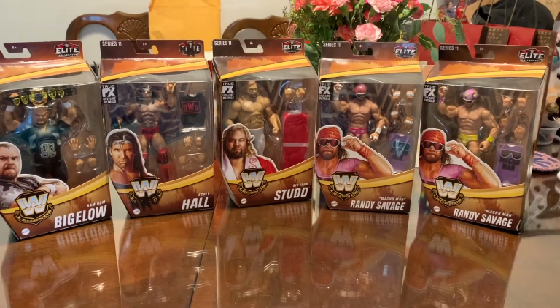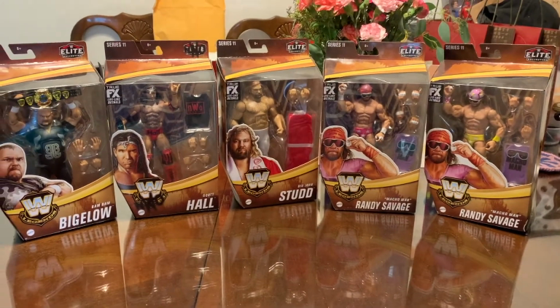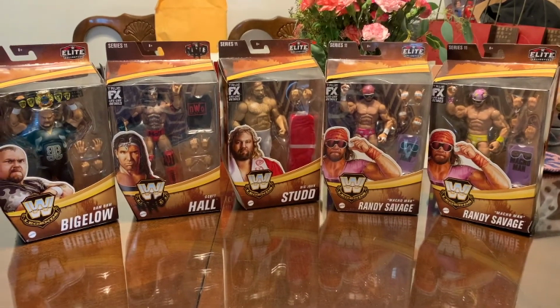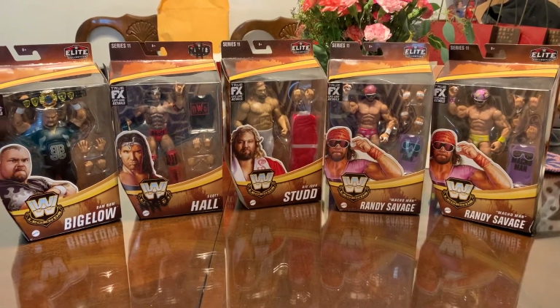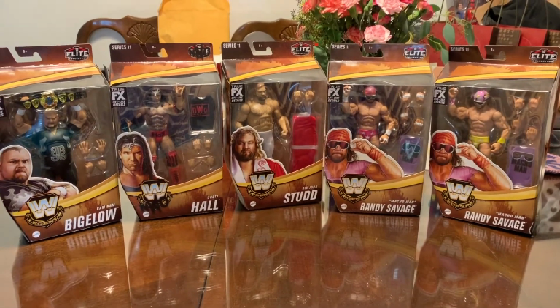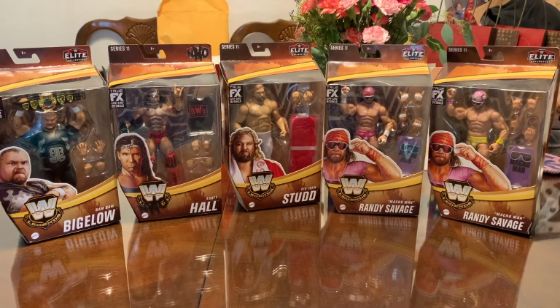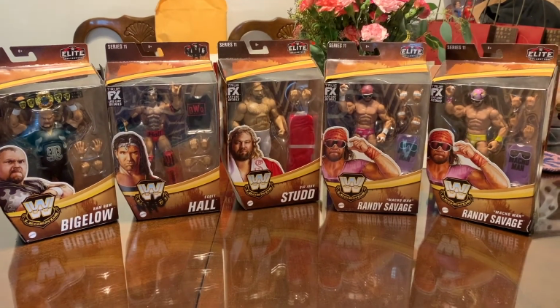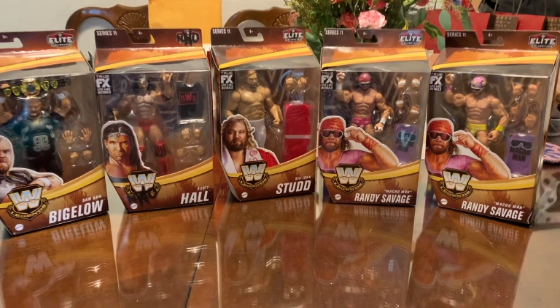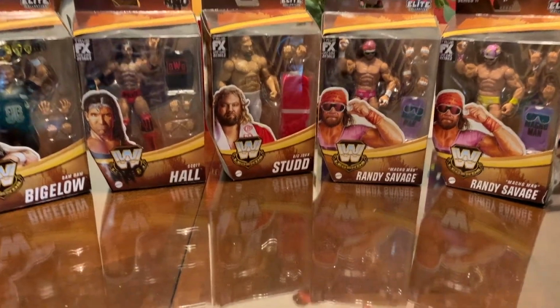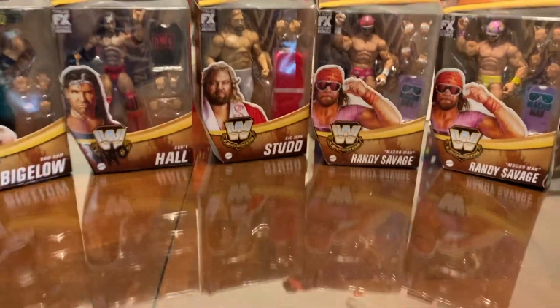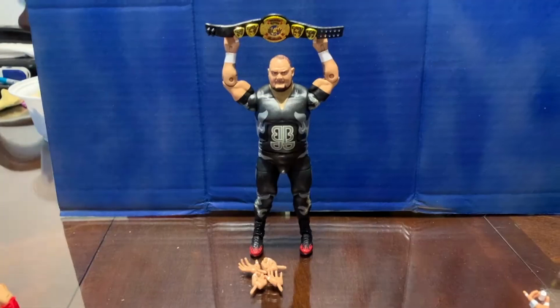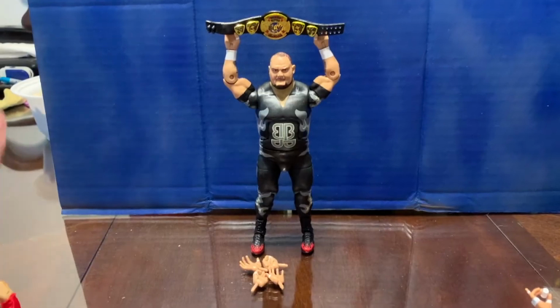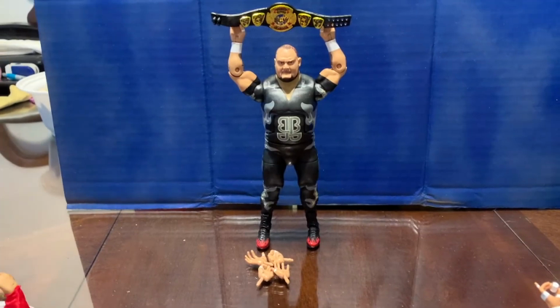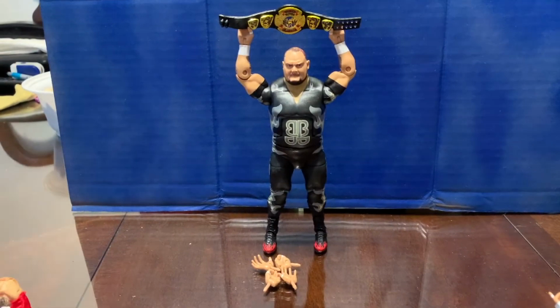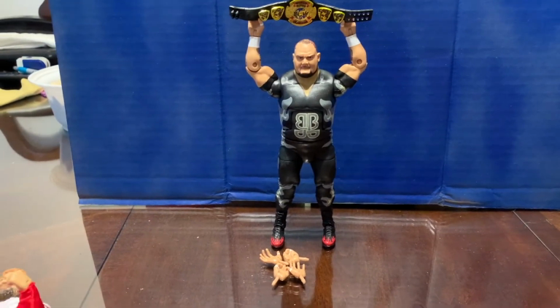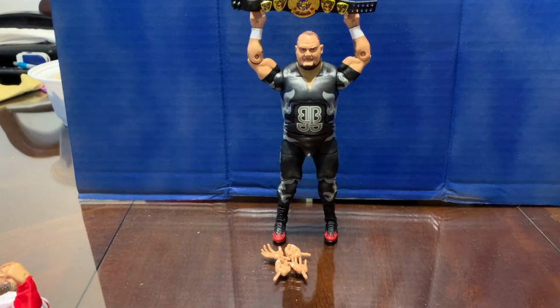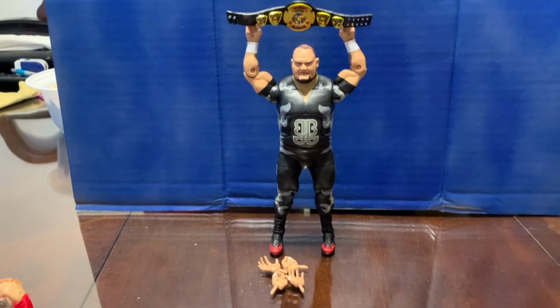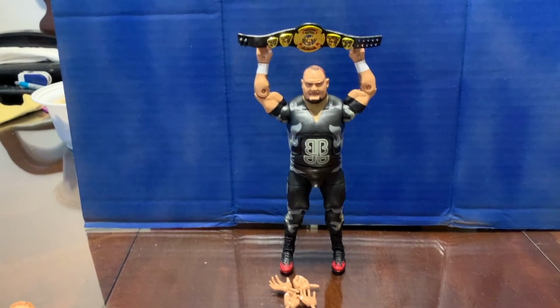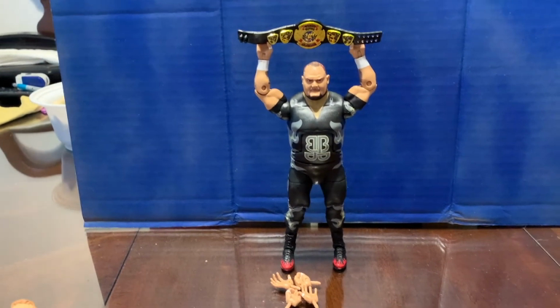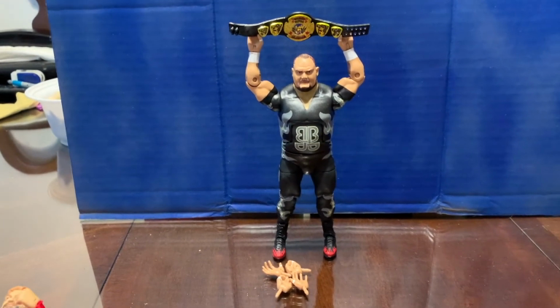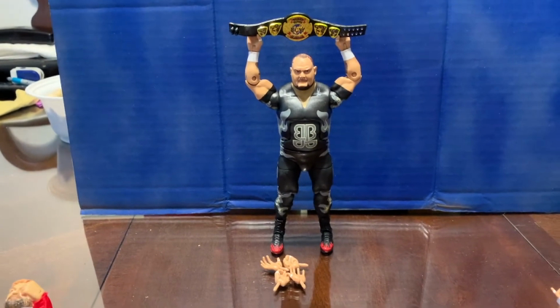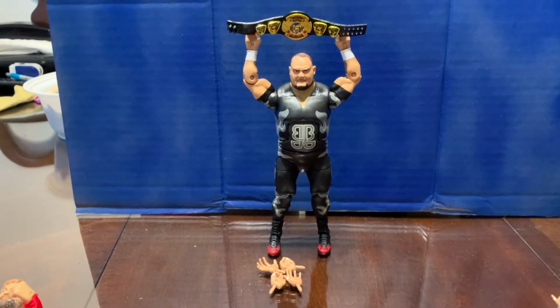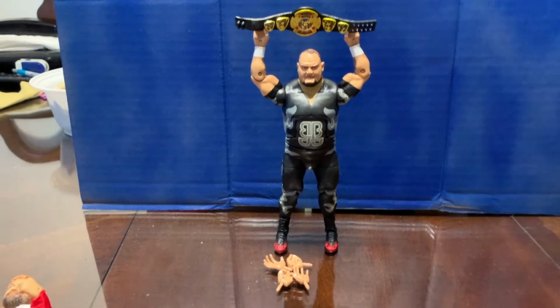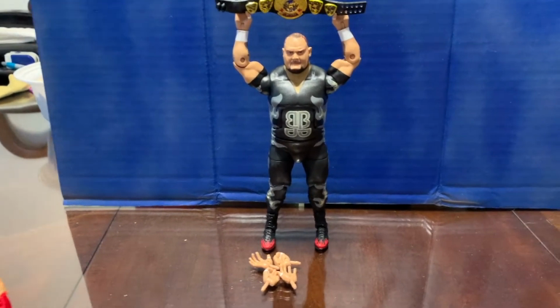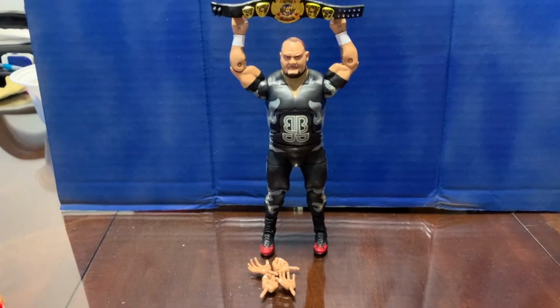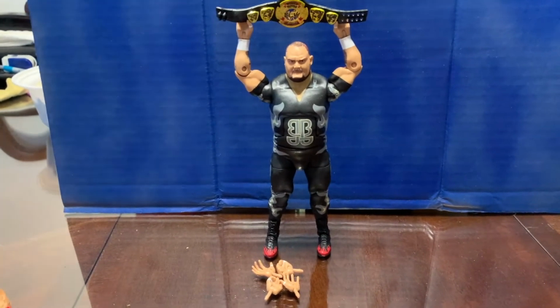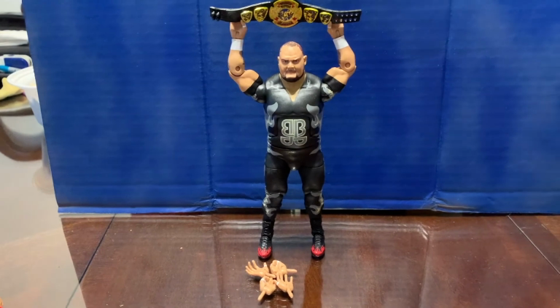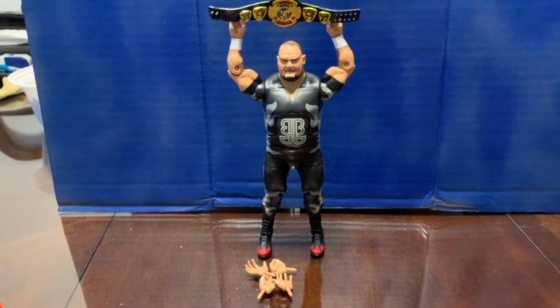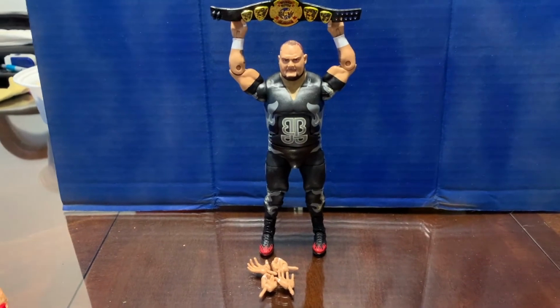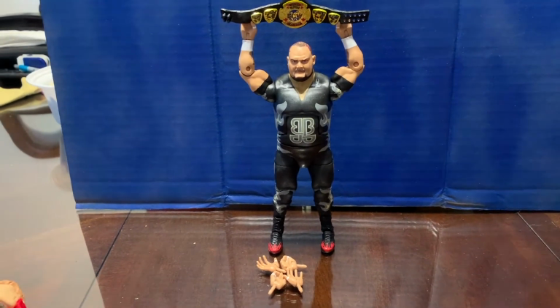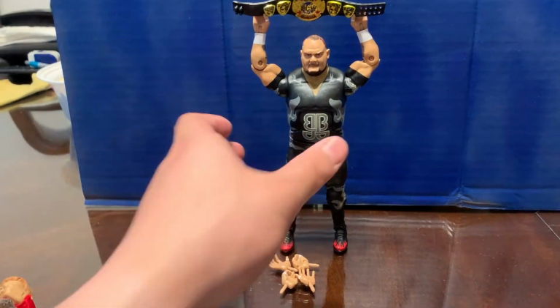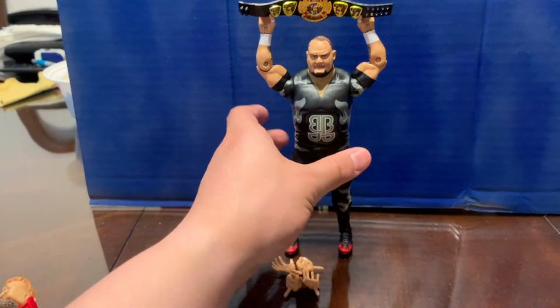All right, so here we have the set right here. Let's get it opened up. I have all the figures out of the package; we'll go through each one and see how it is.